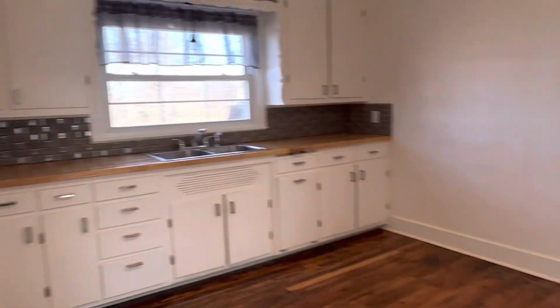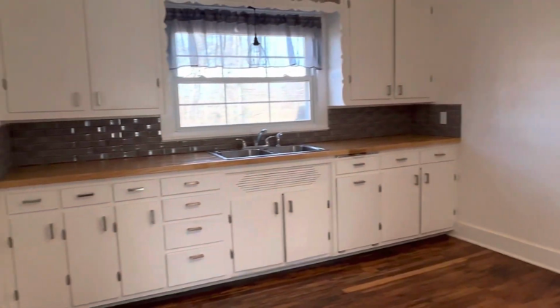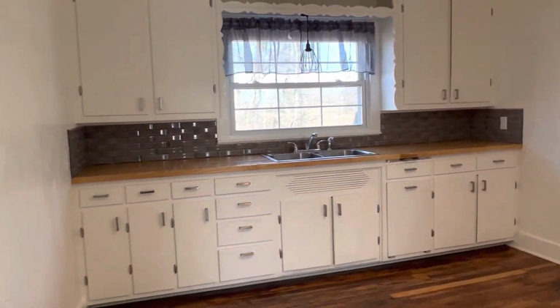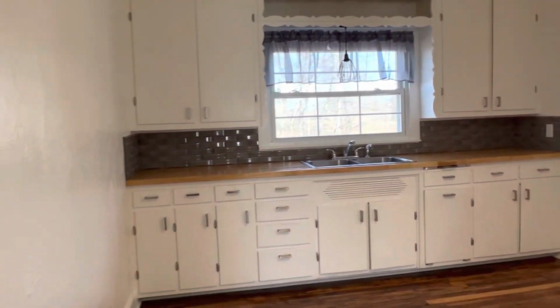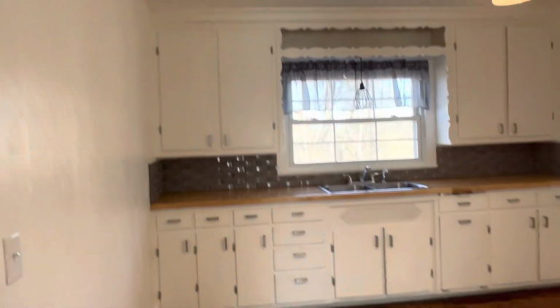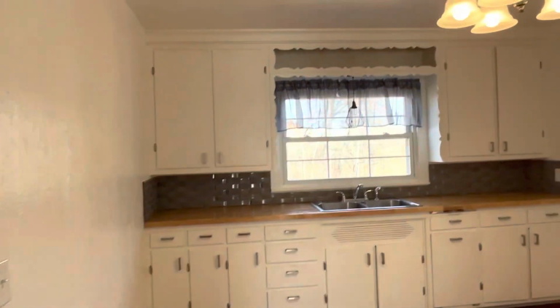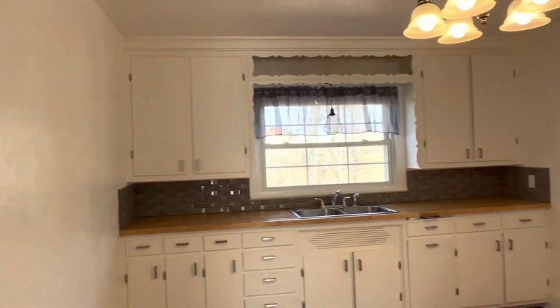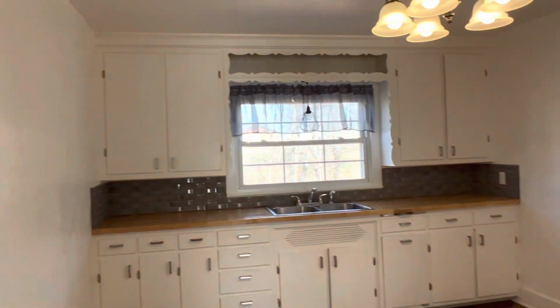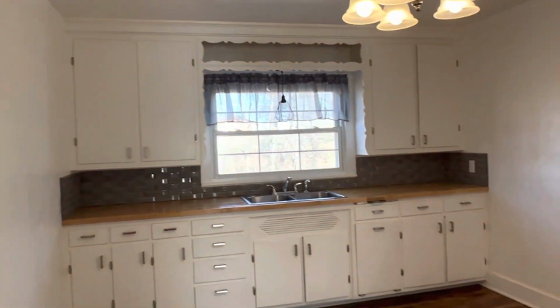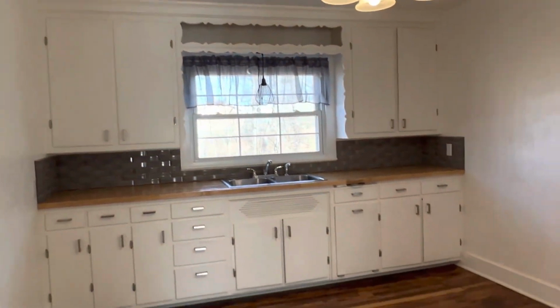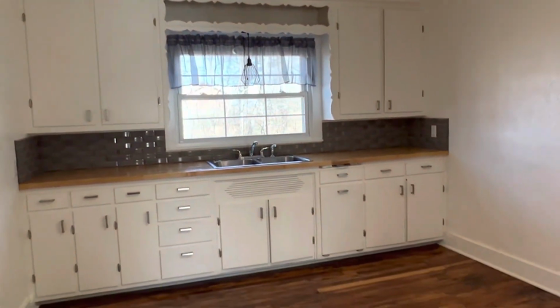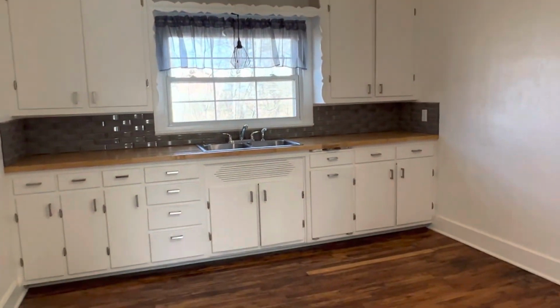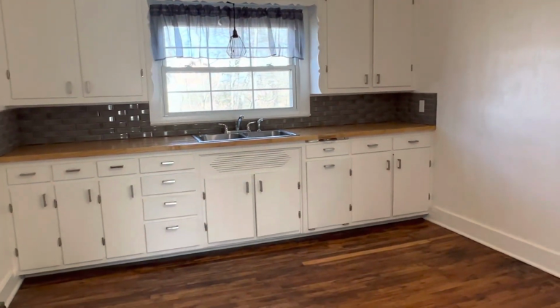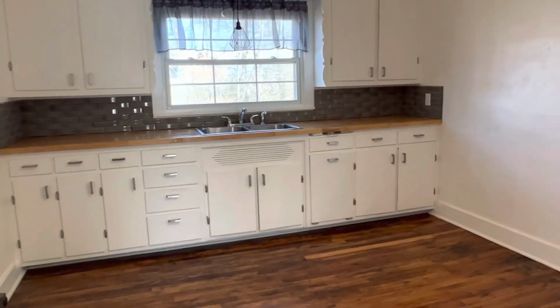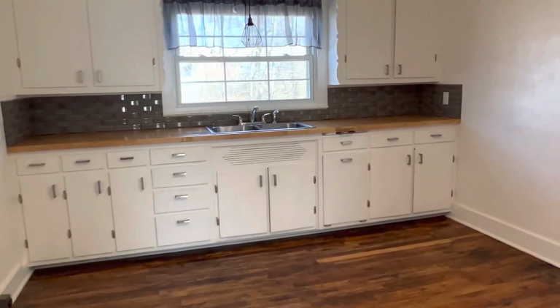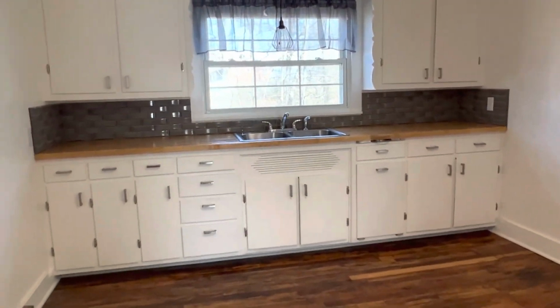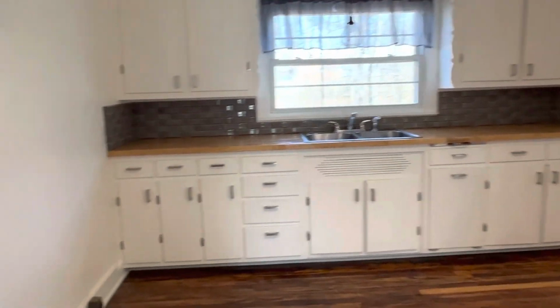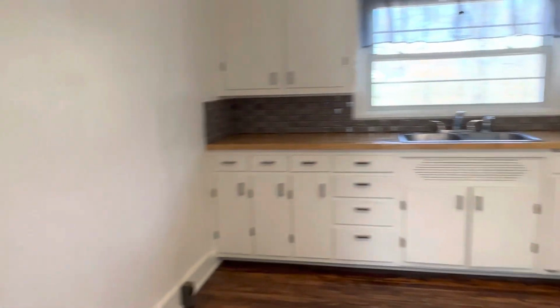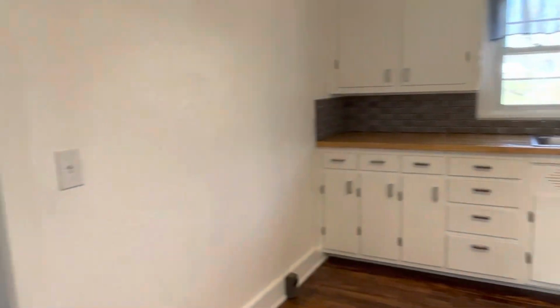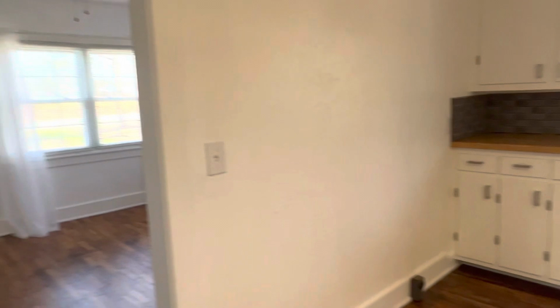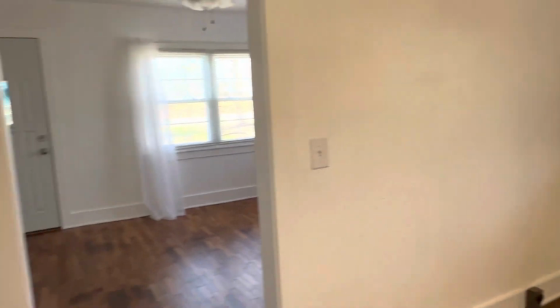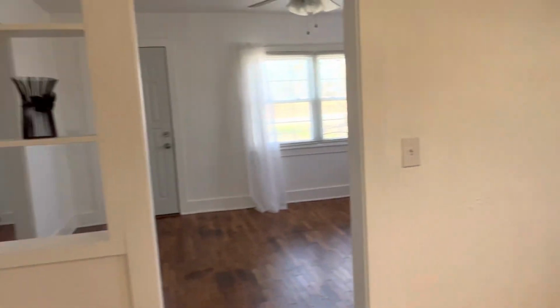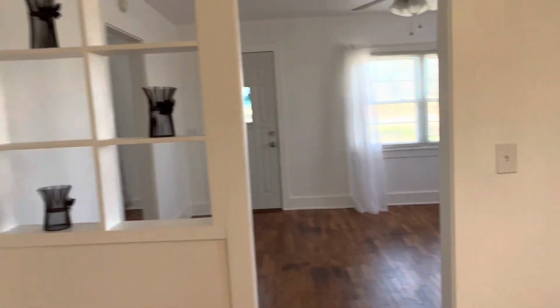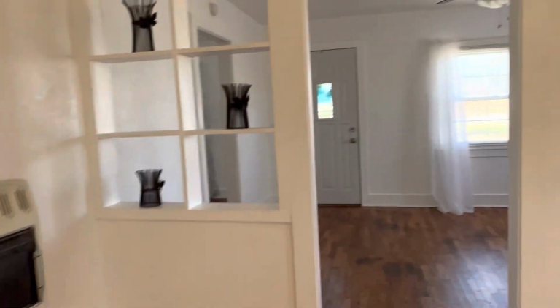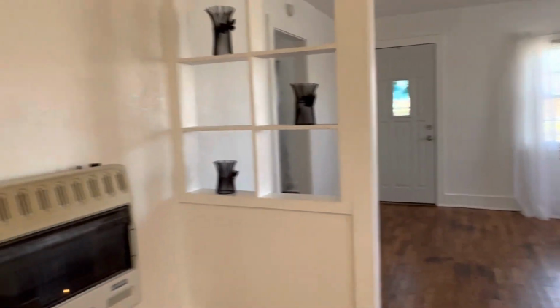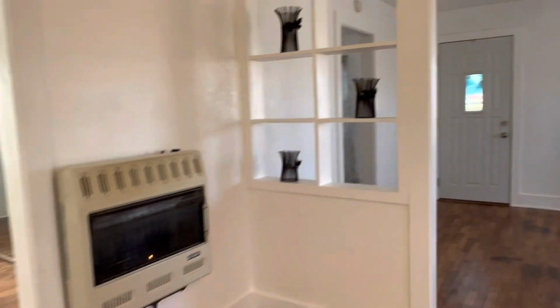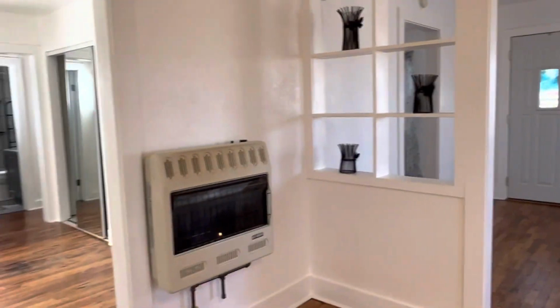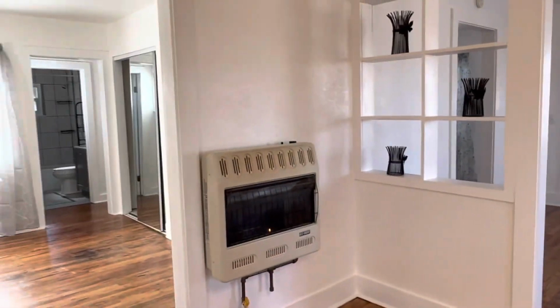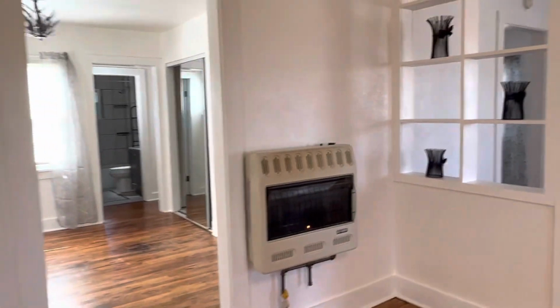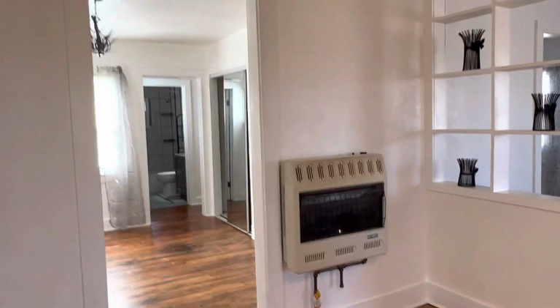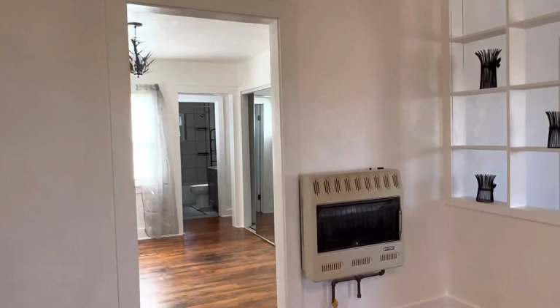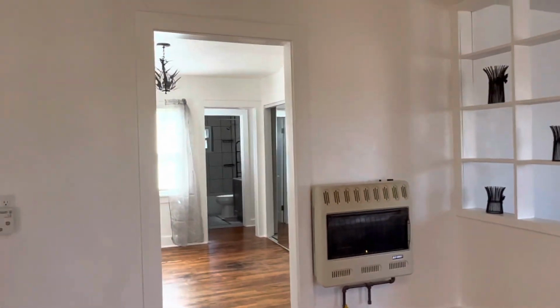The kitchen has new countertops and a really pretty backsplash. There's room on the right or the left for the stove and refrigerator. And that's one of the propane heaters.